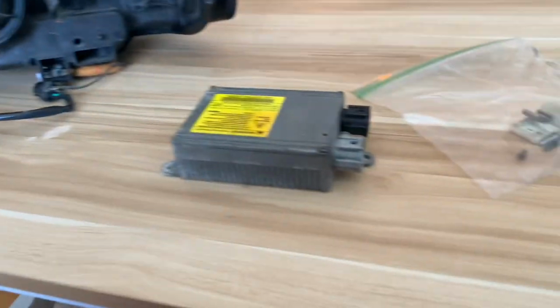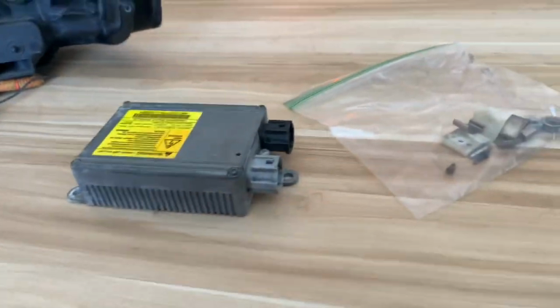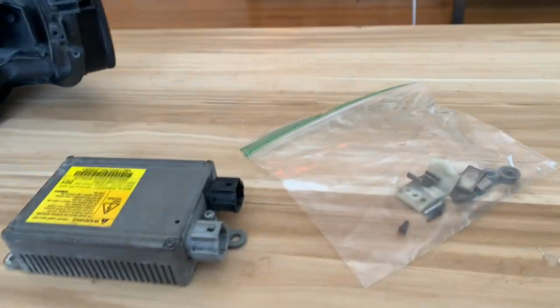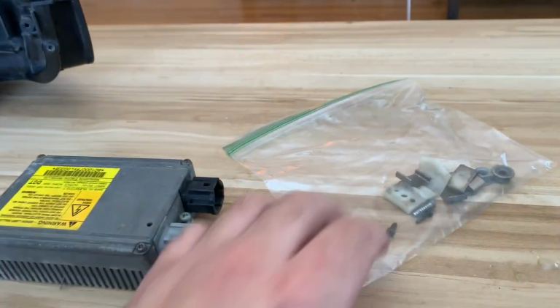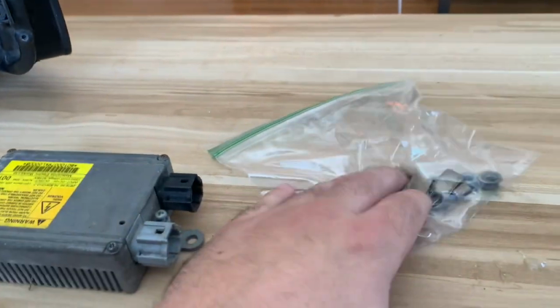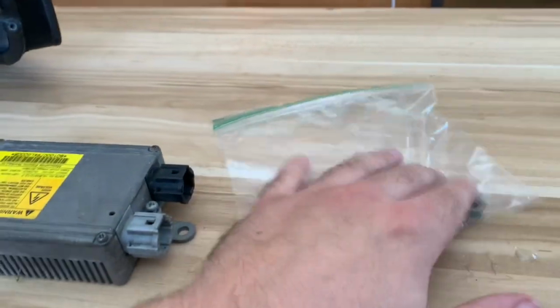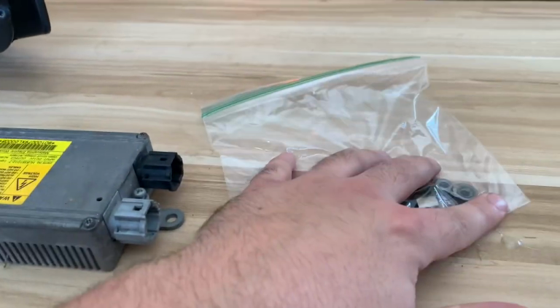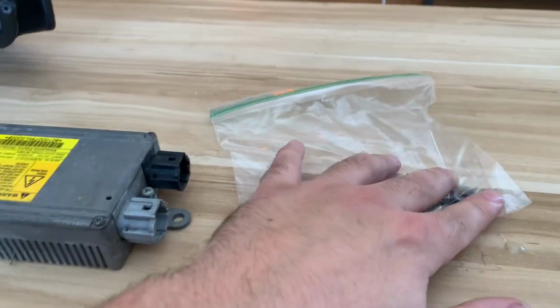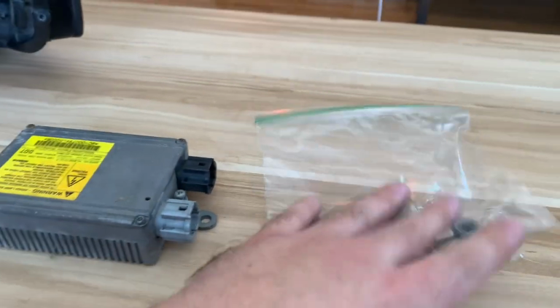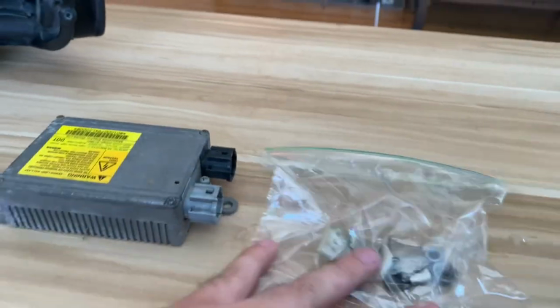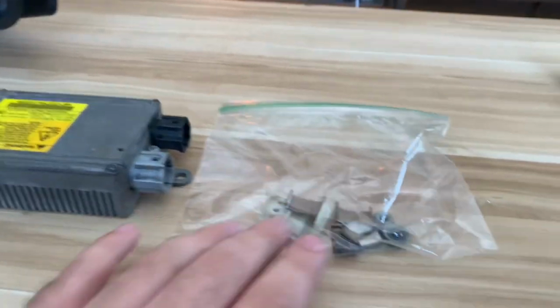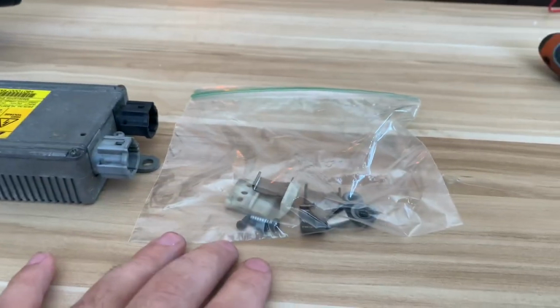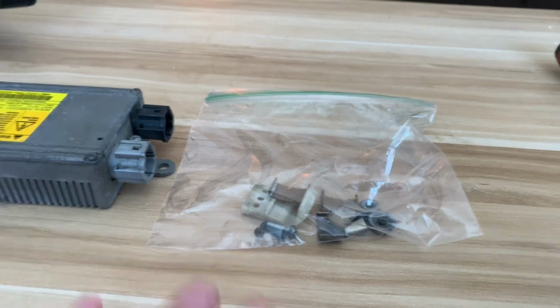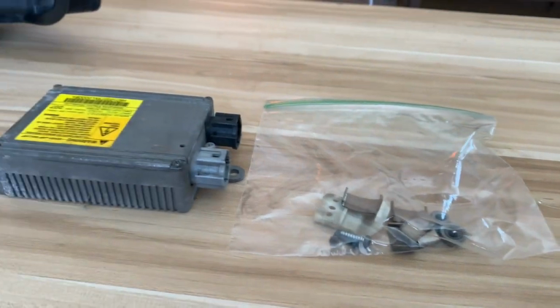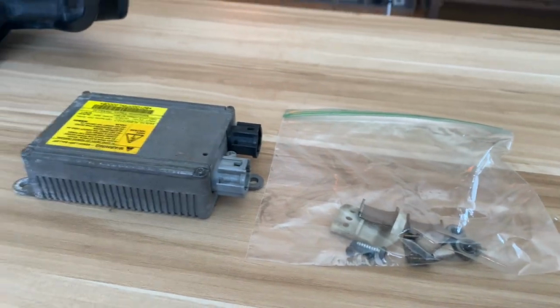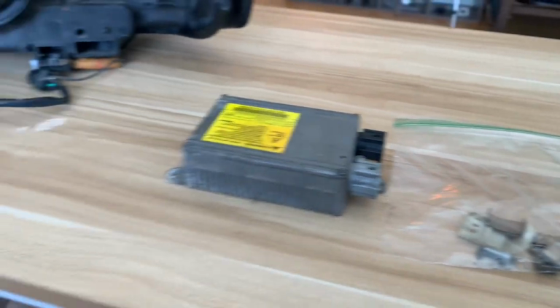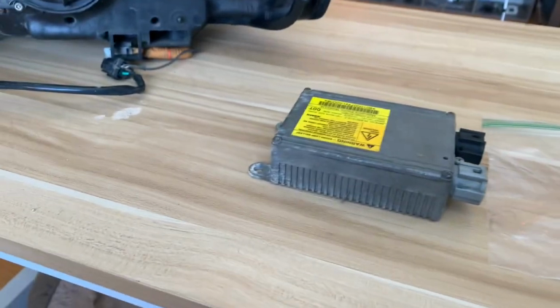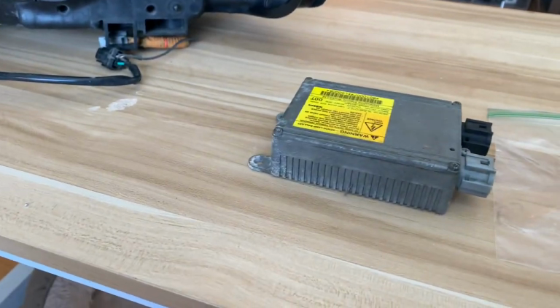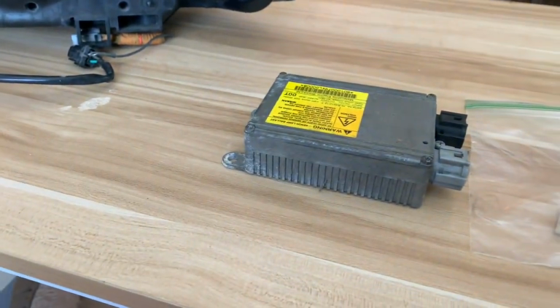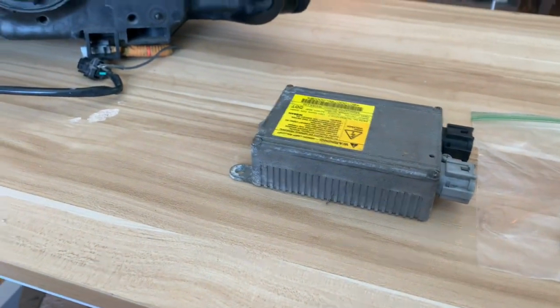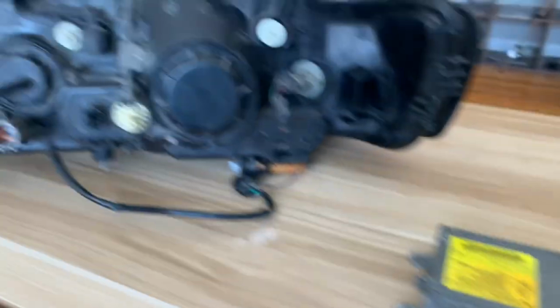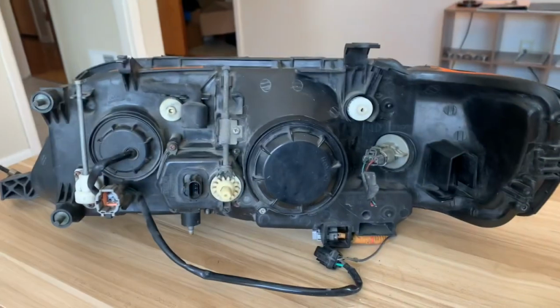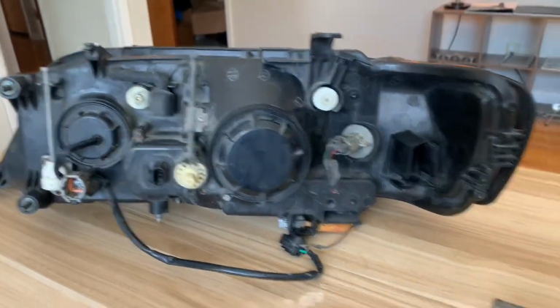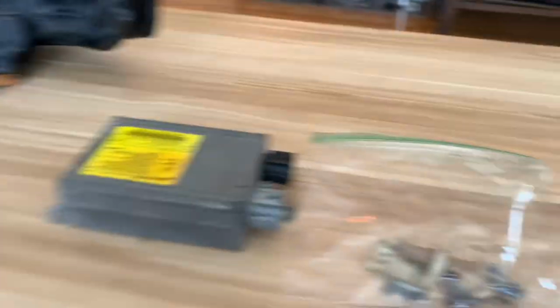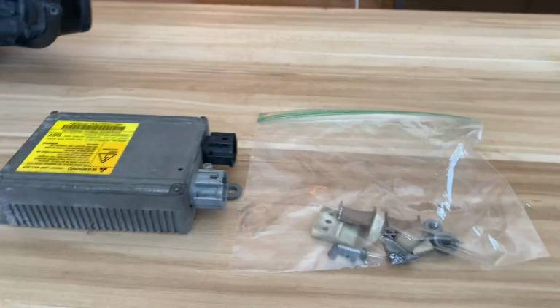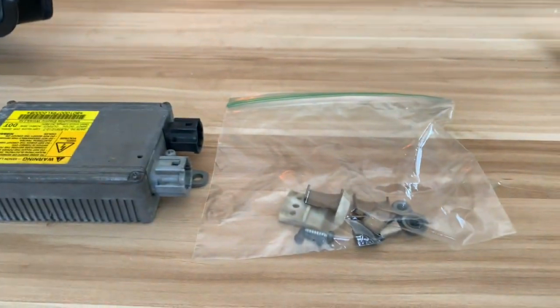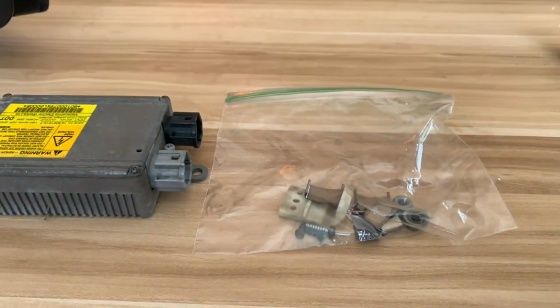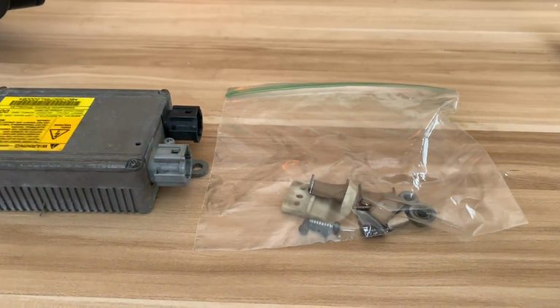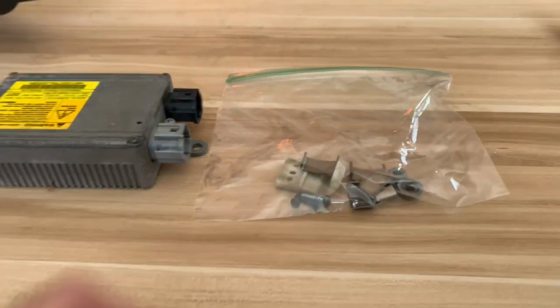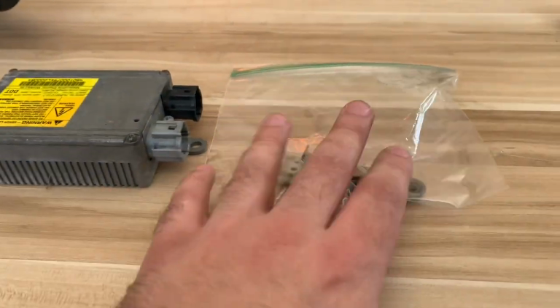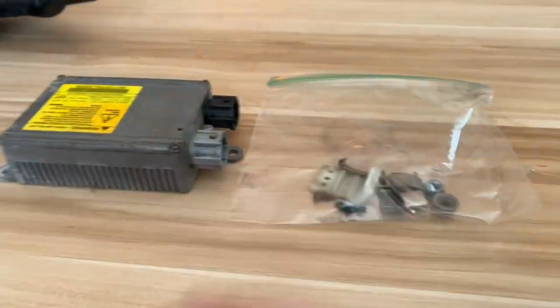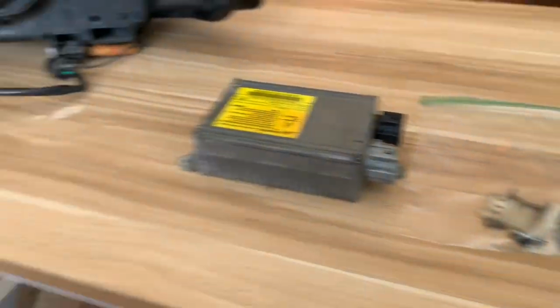All the little clips, bolts, nuts, and screws are all off, as well as the ballast. Make sure you put them in a little plastic bag — you don't want to lose those.